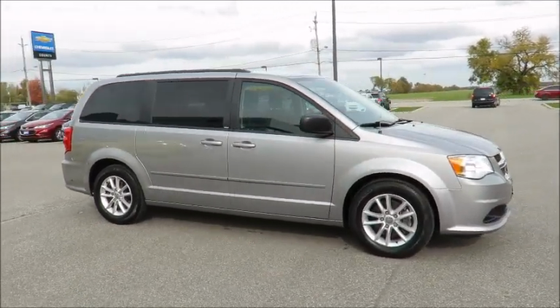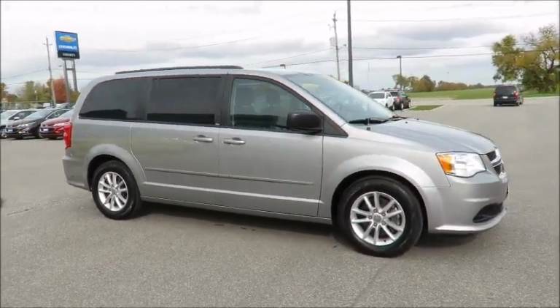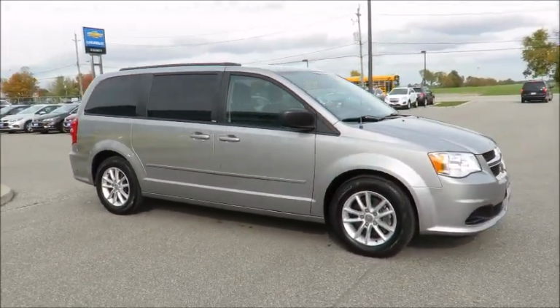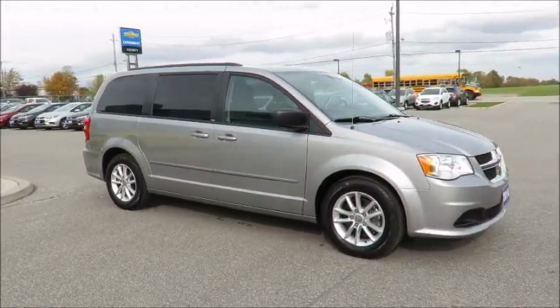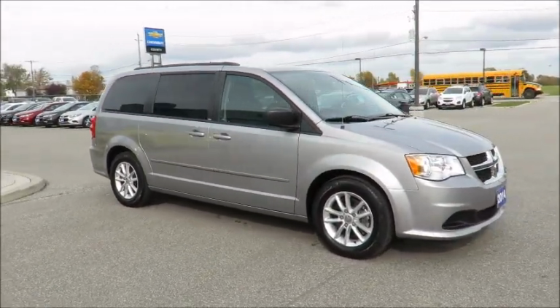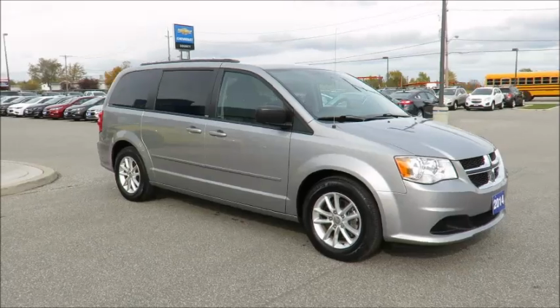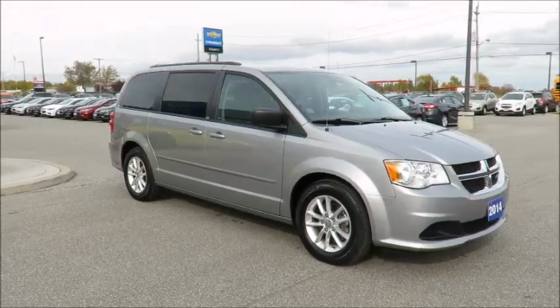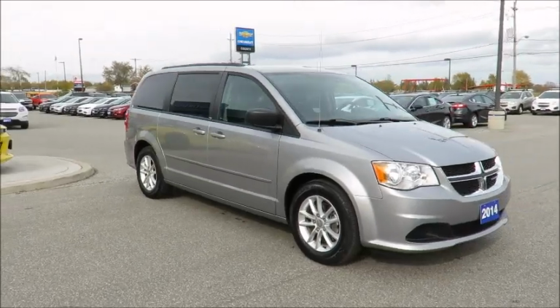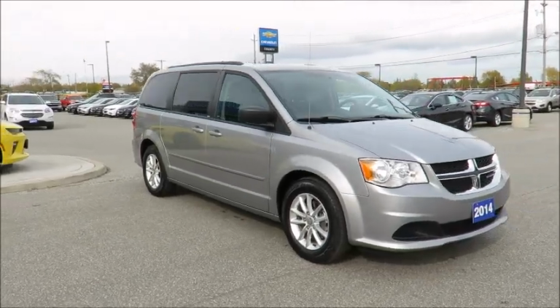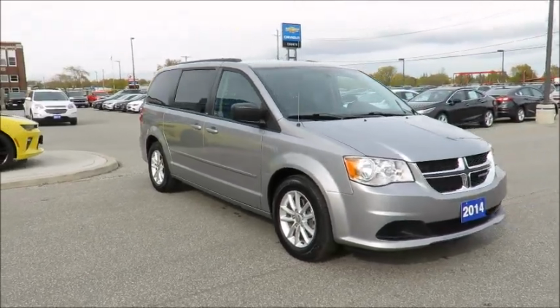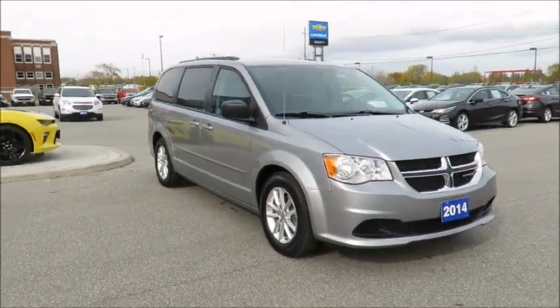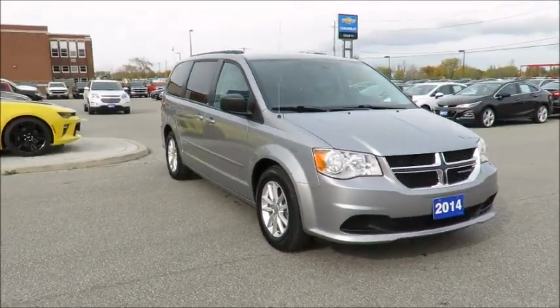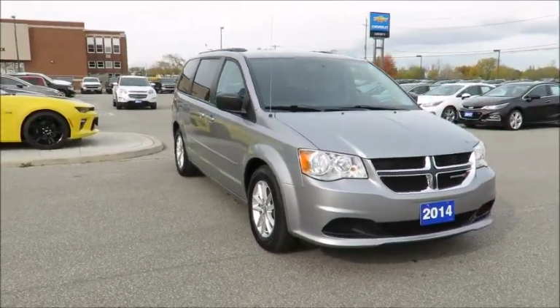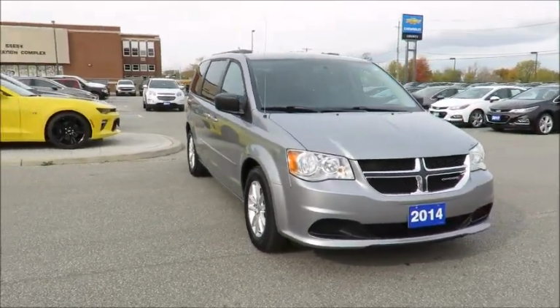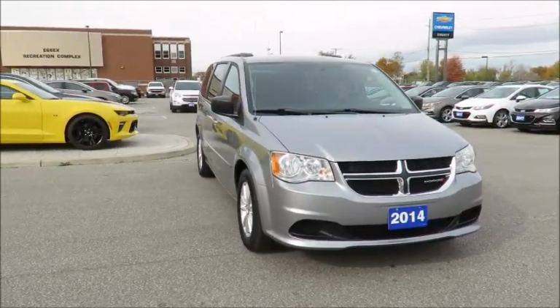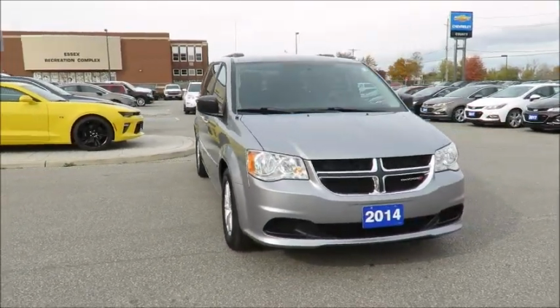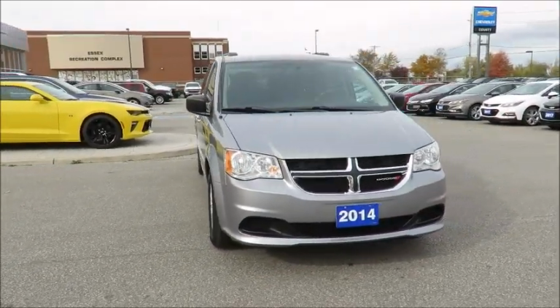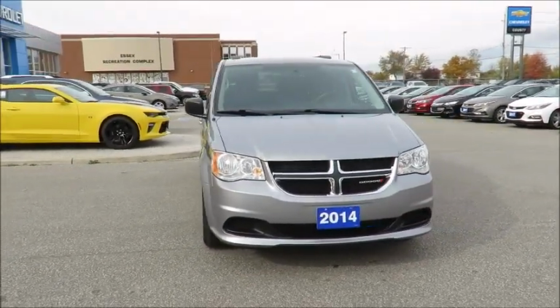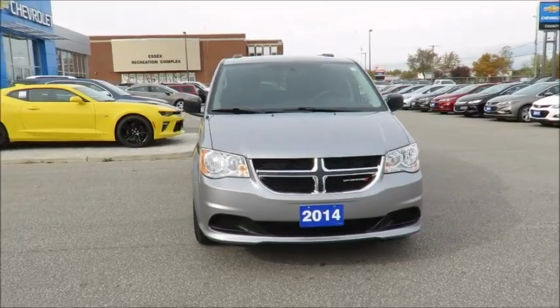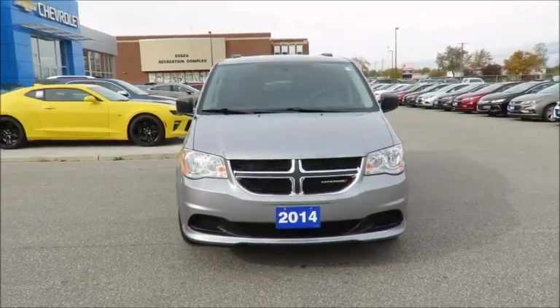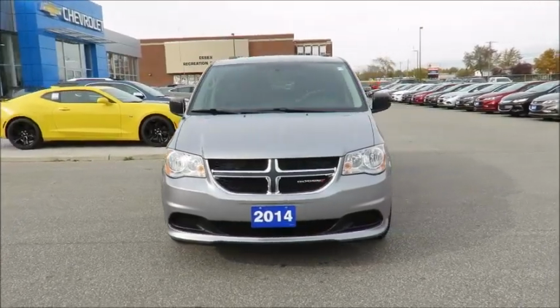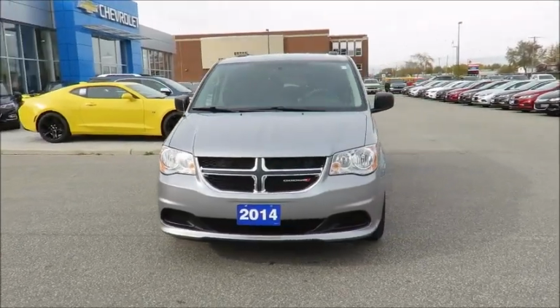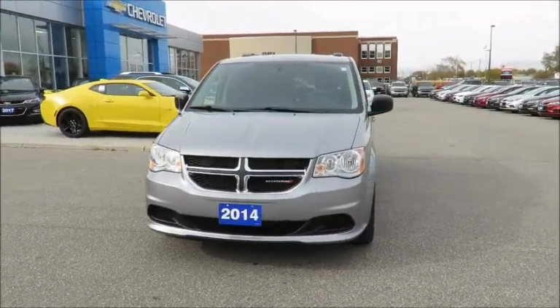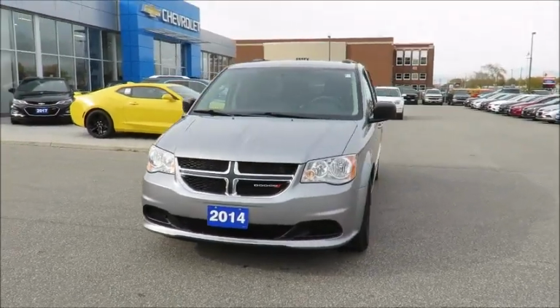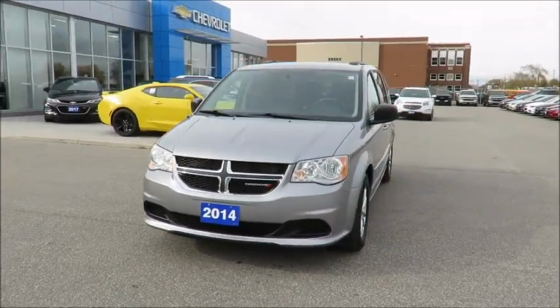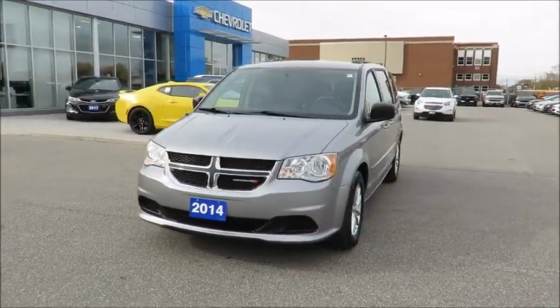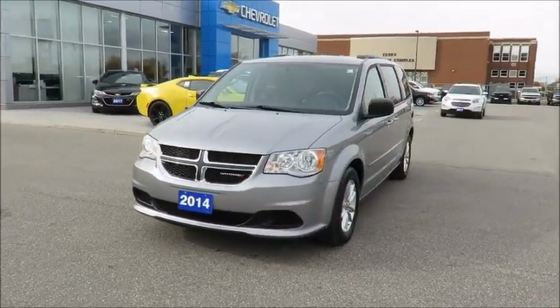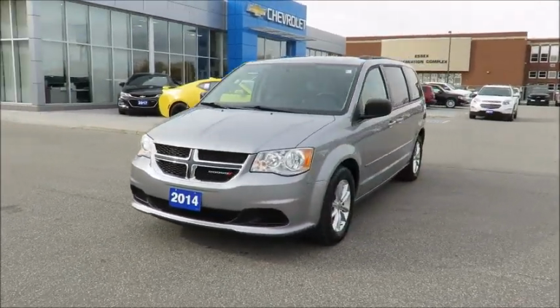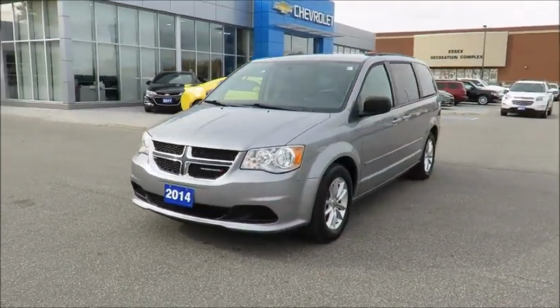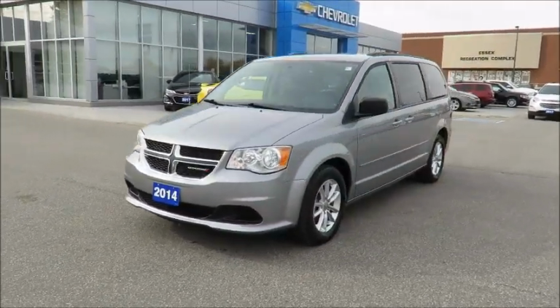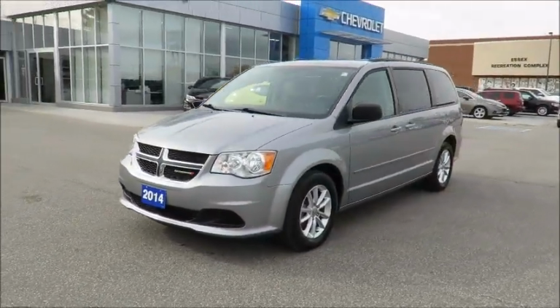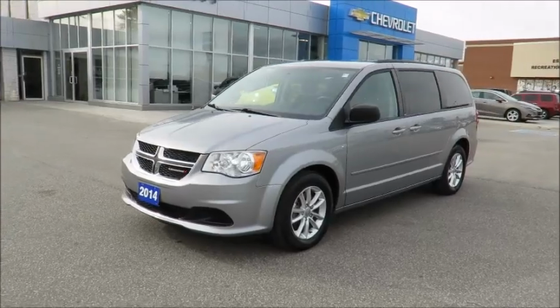All our vehicles are market value priced, which means we are always priced below the competition. There's no need to worry about negotiating a great deal because we have priced all our pre-owned vehicles aggressively in order to give you the best price up front.